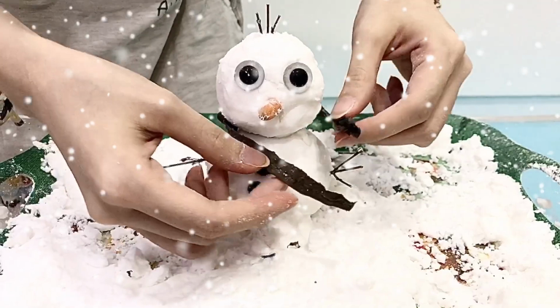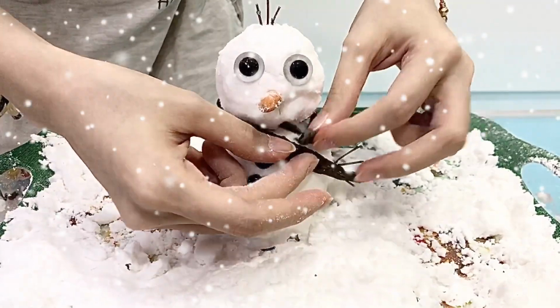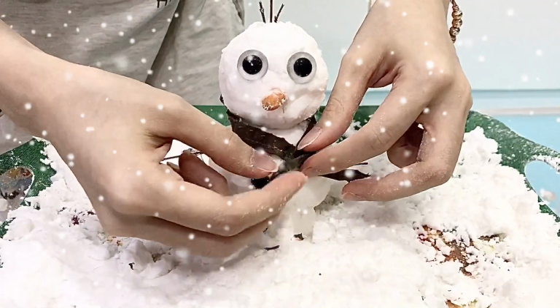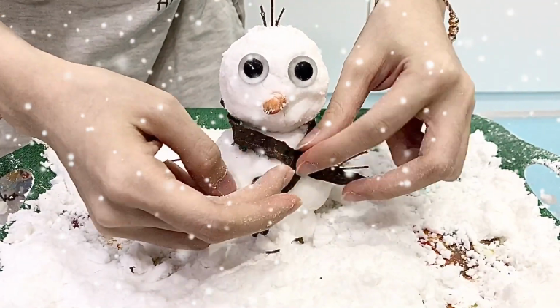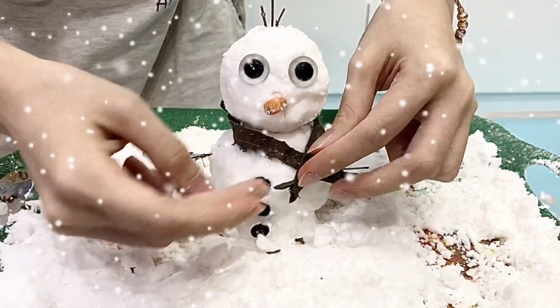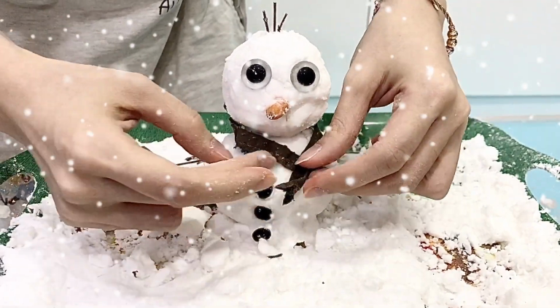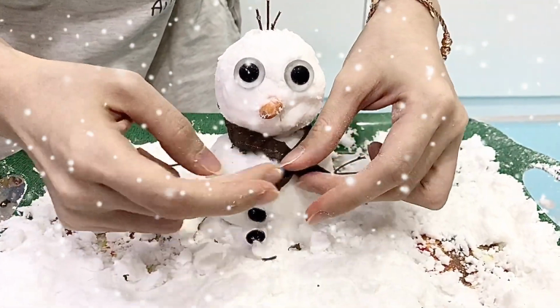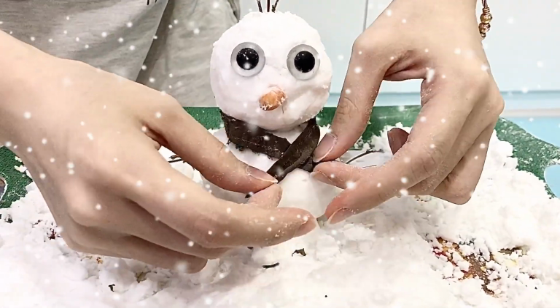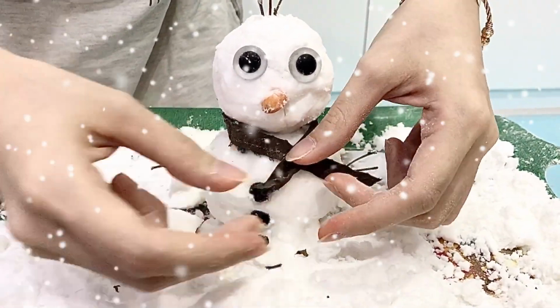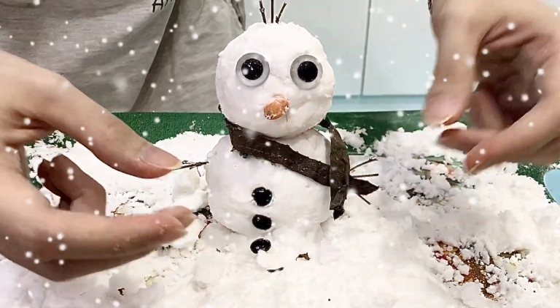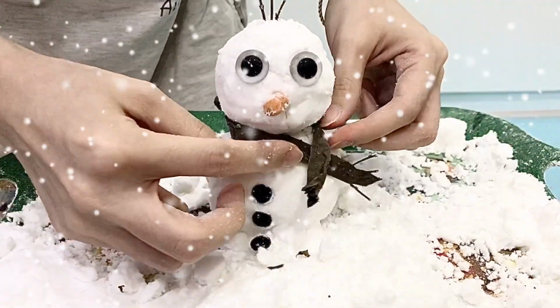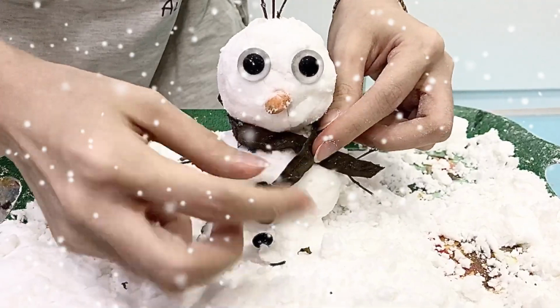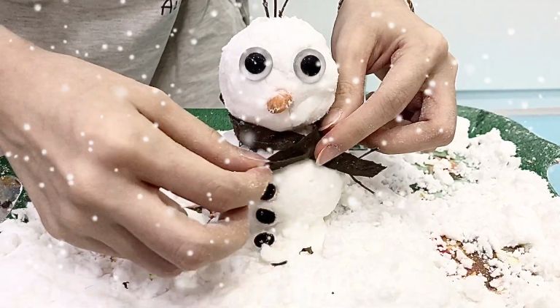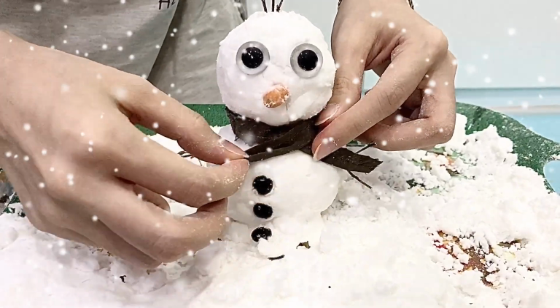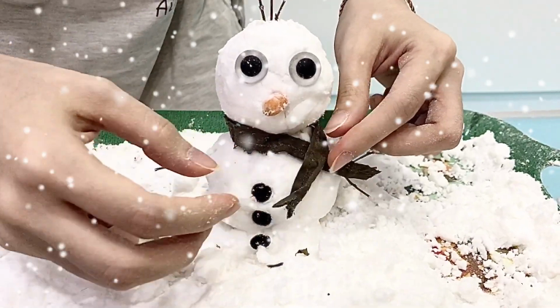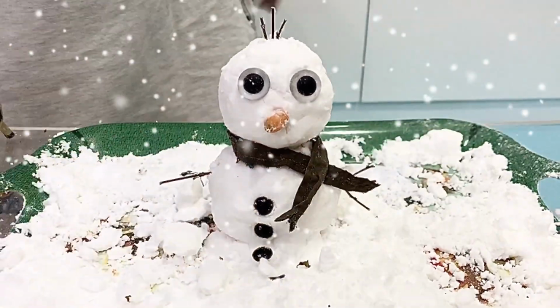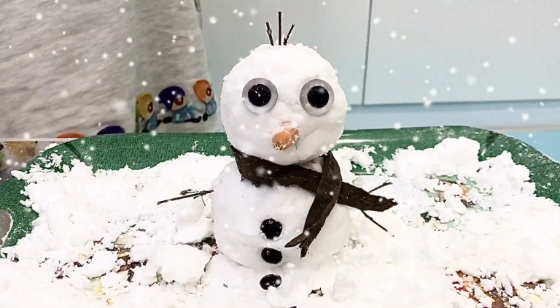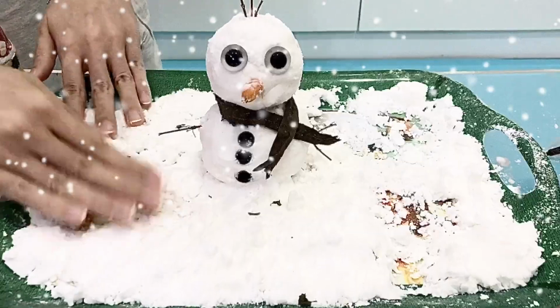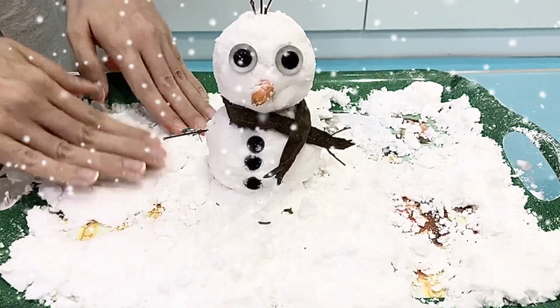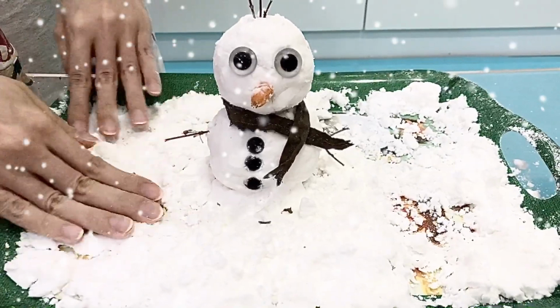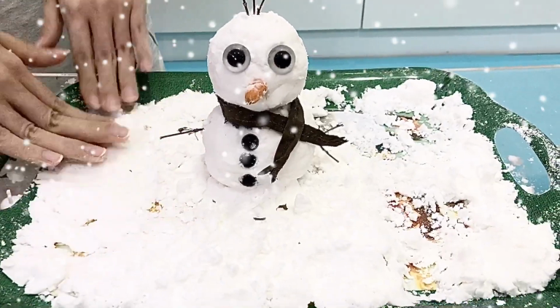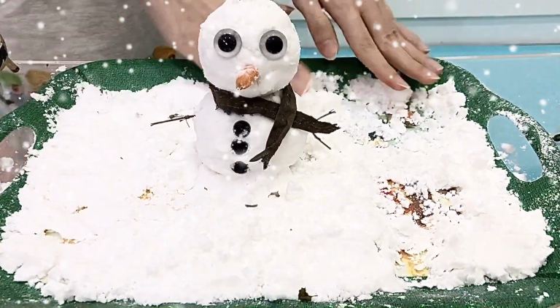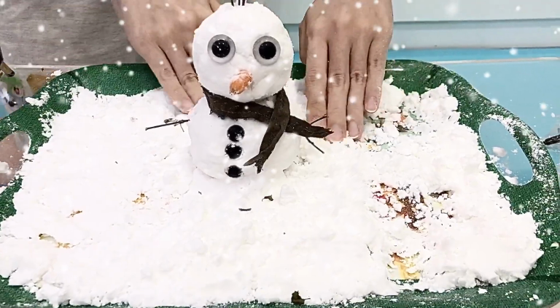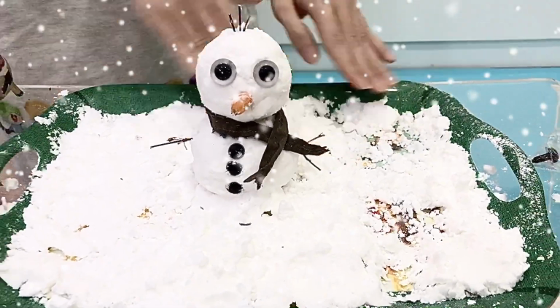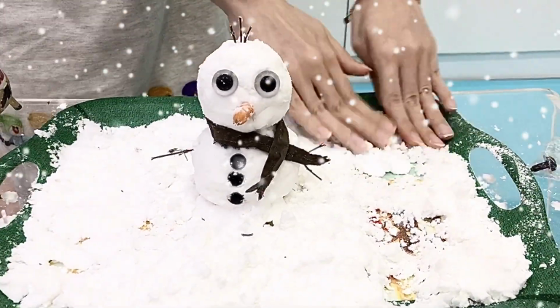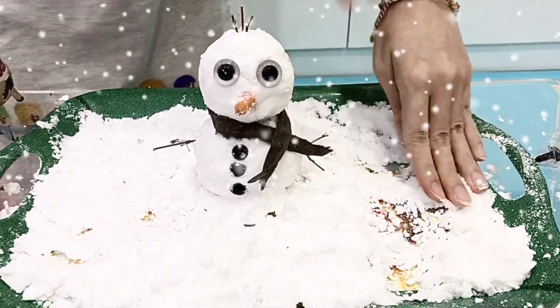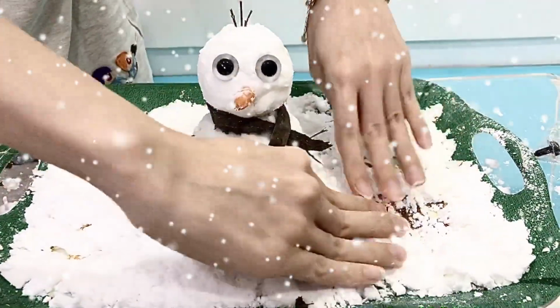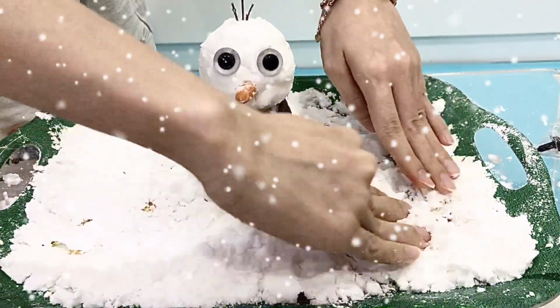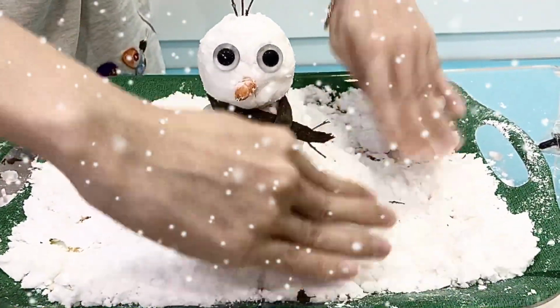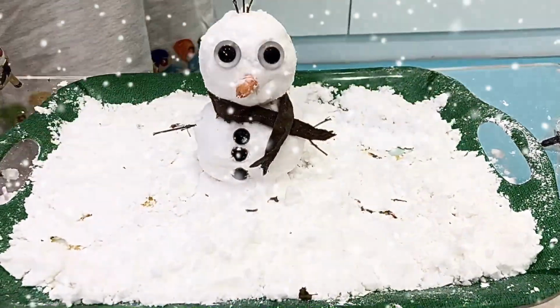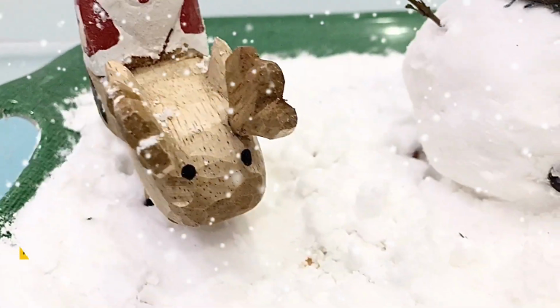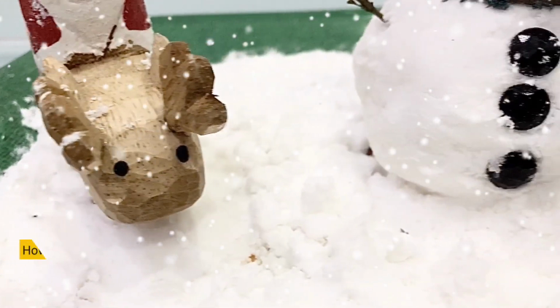And then, we give the shell to the snowman. Guys, this experiment is very fun and easy to do. So, you can try it for your children at home!